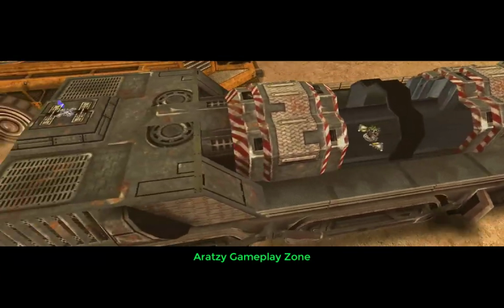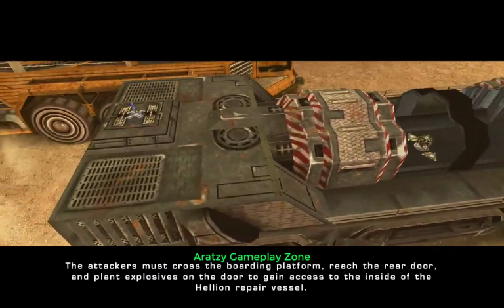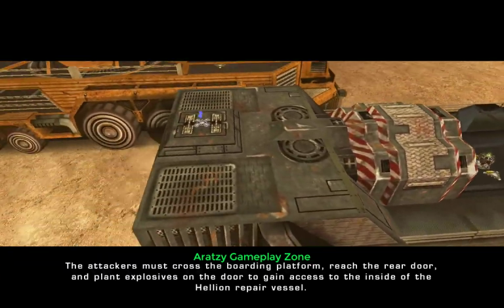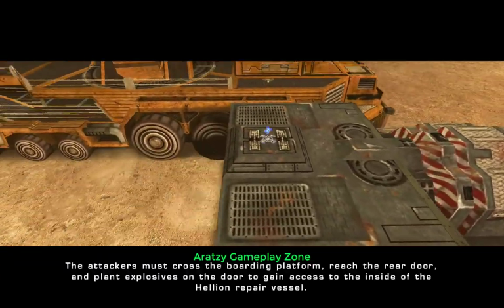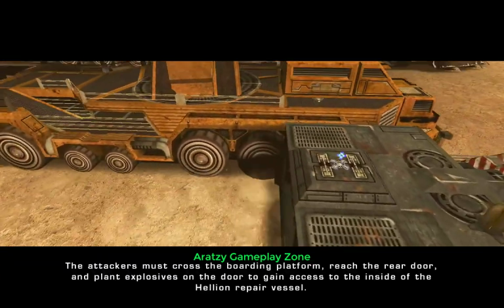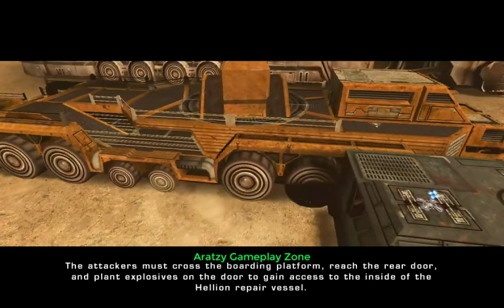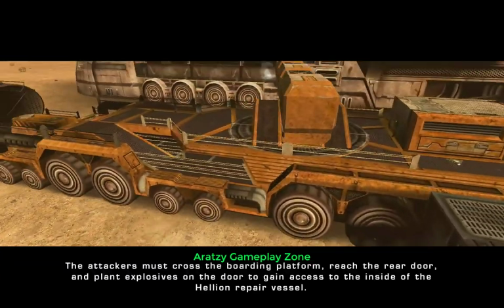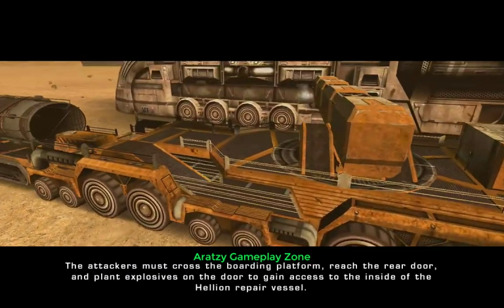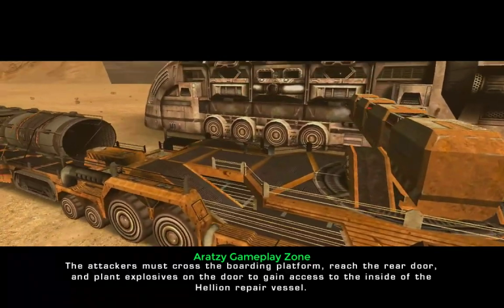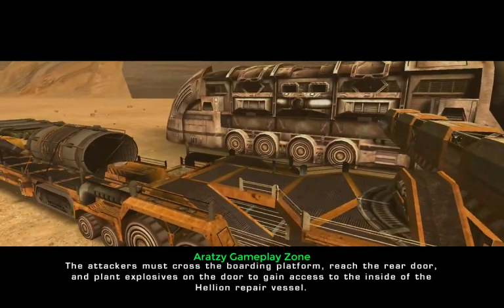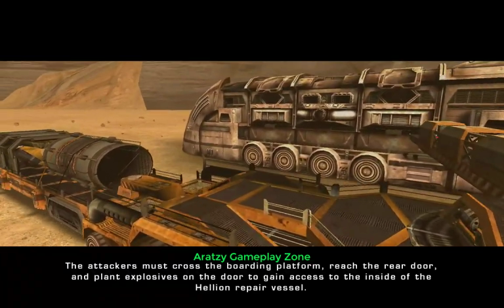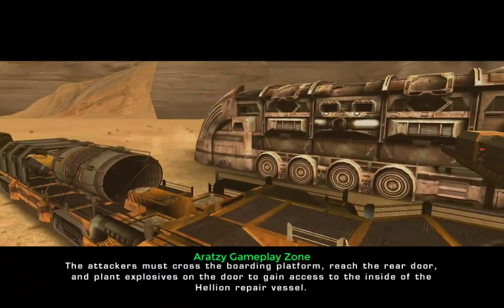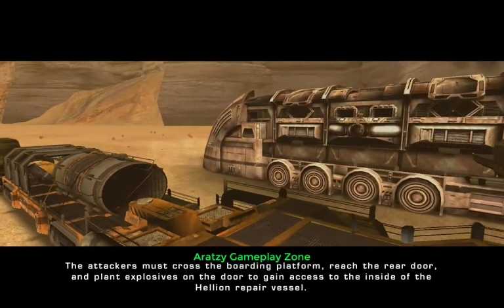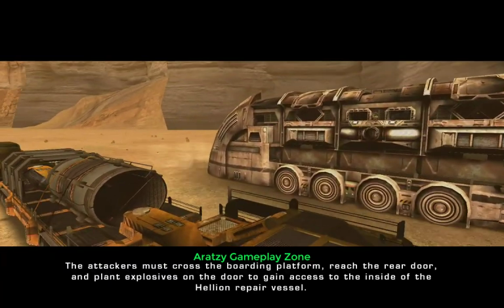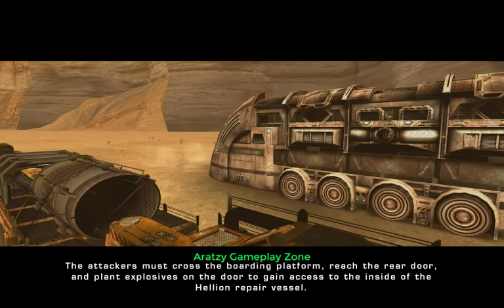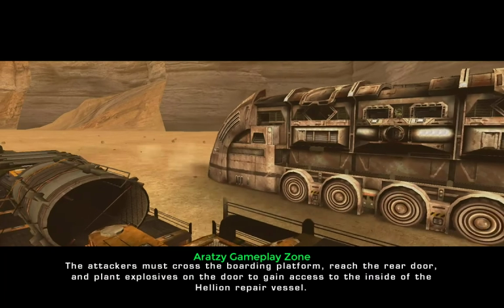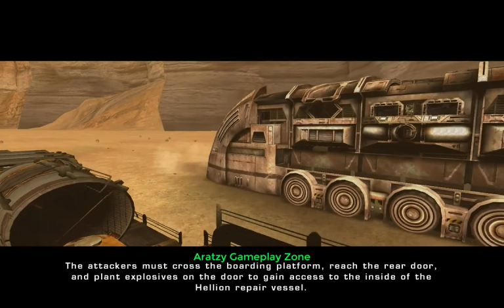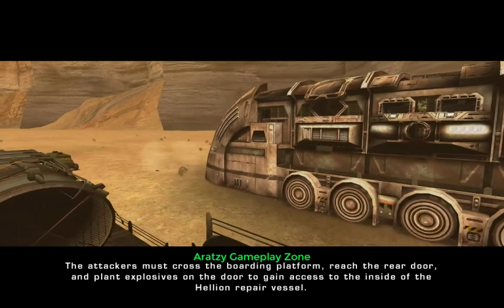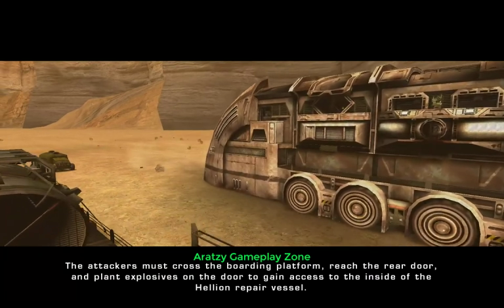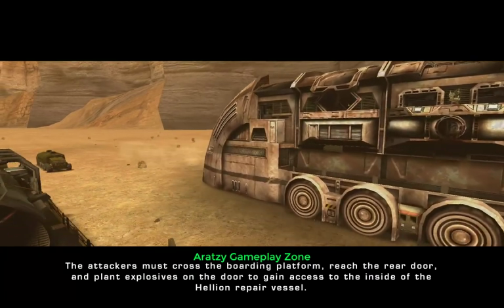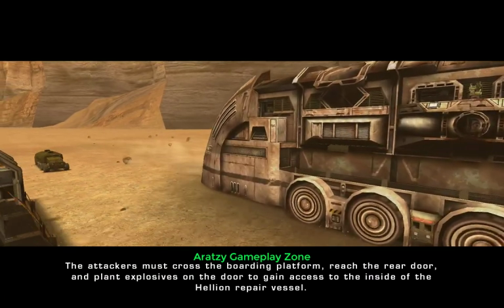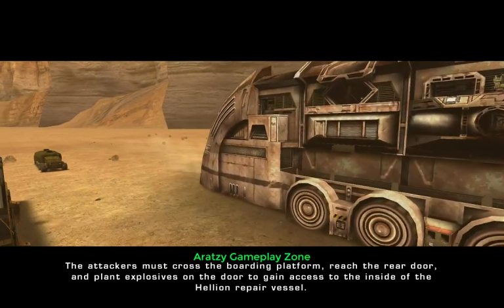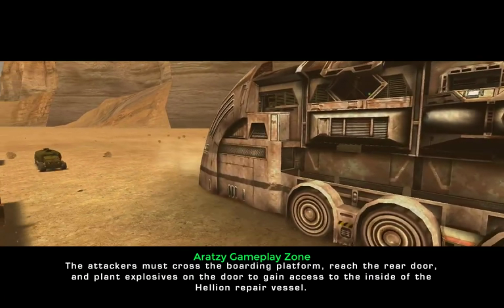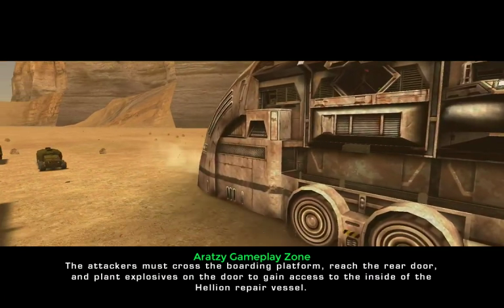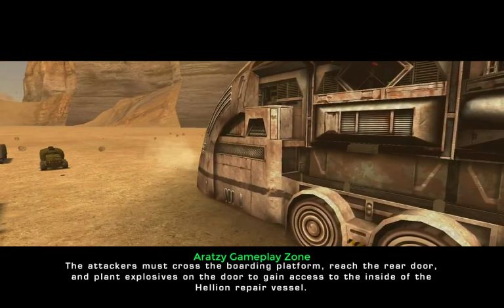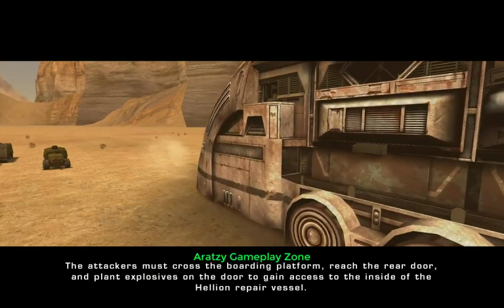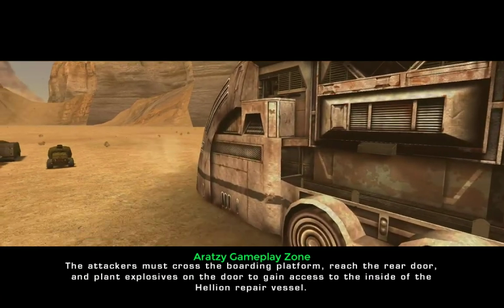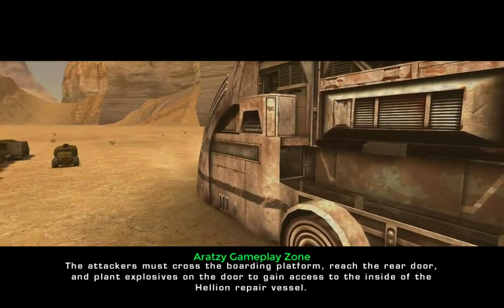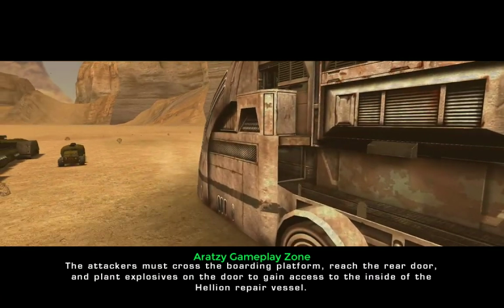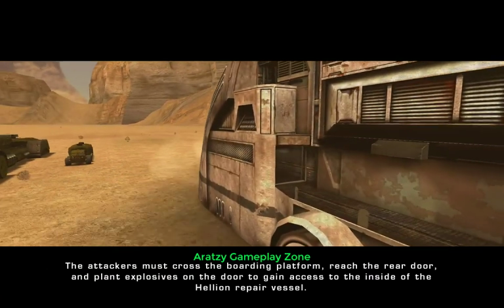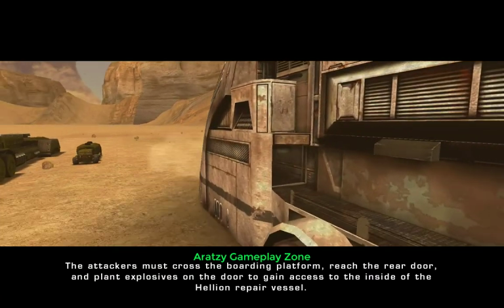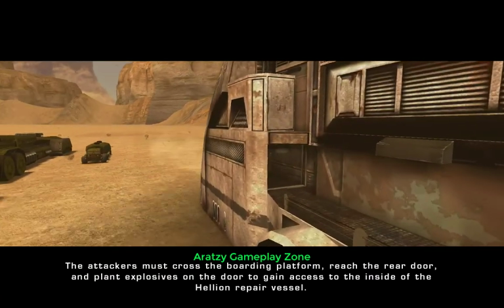The attackers must cross the boarding platform, reach the rear door, and plant explosives on the door to gain access to the inside of the Hellion repair vessel.